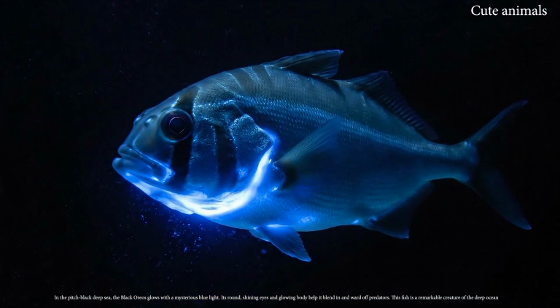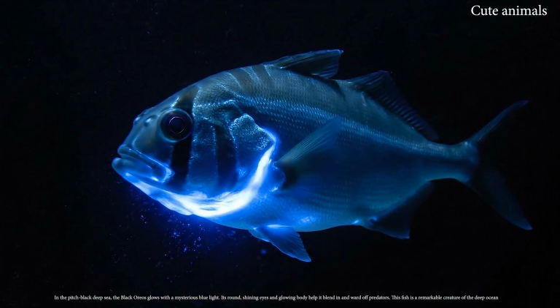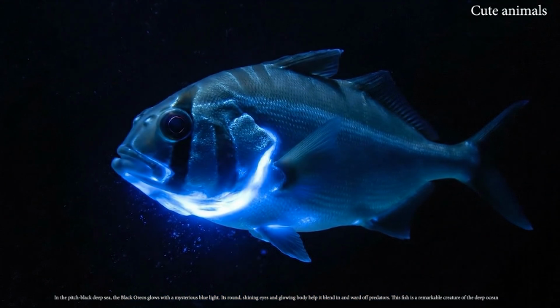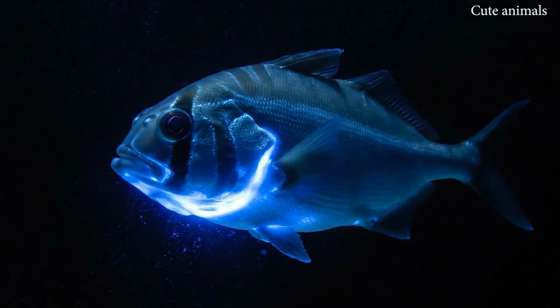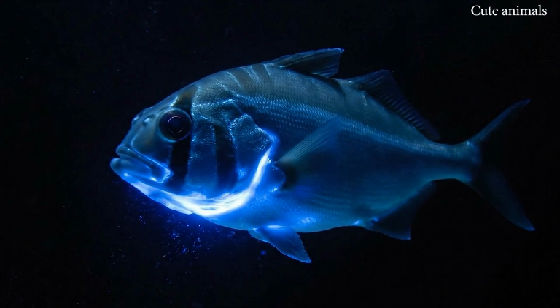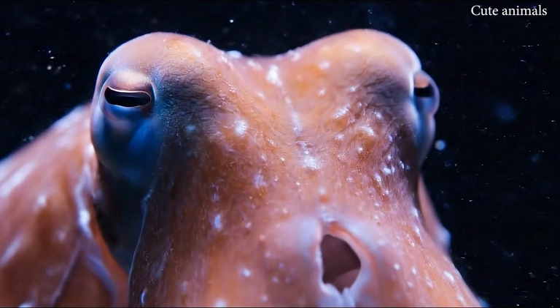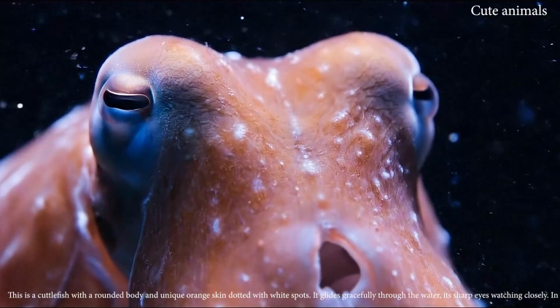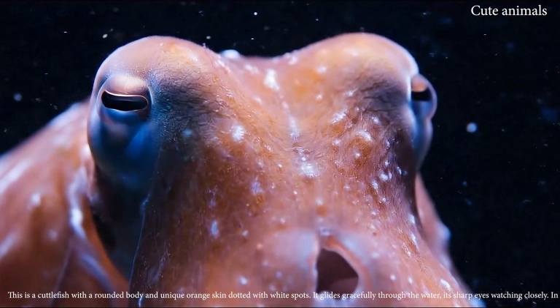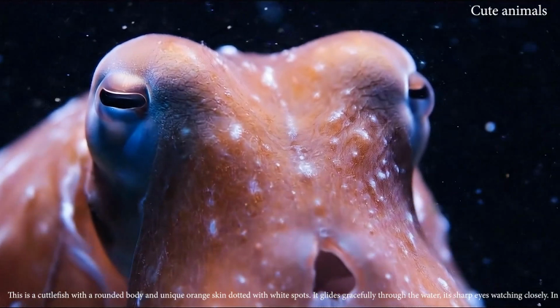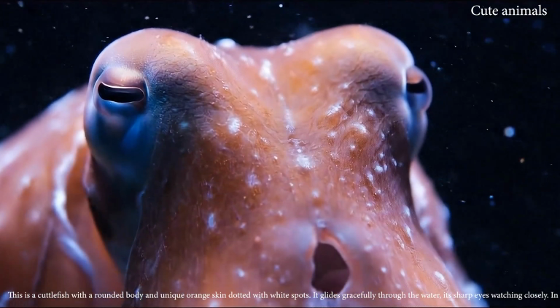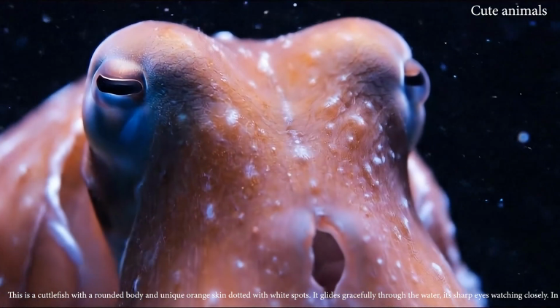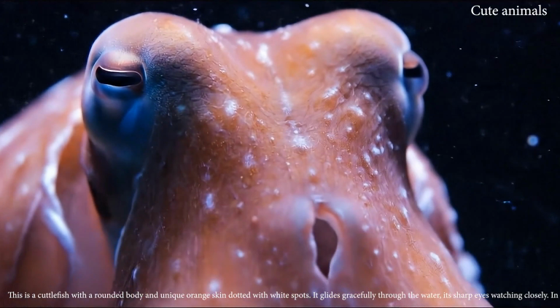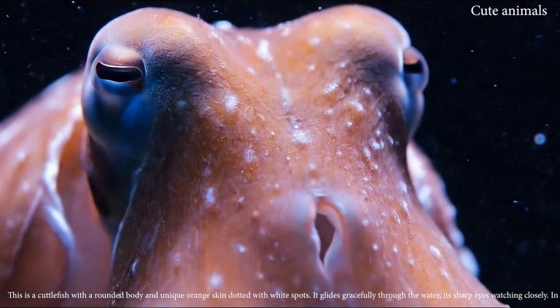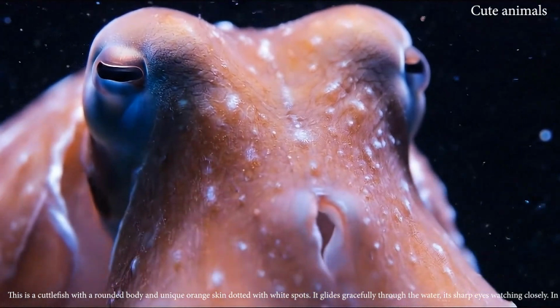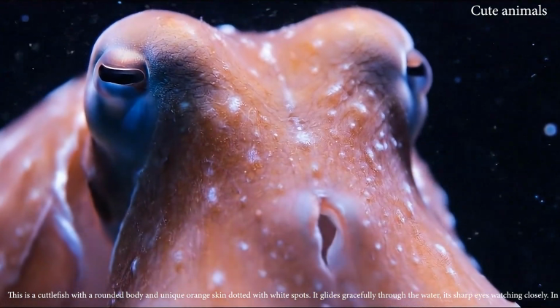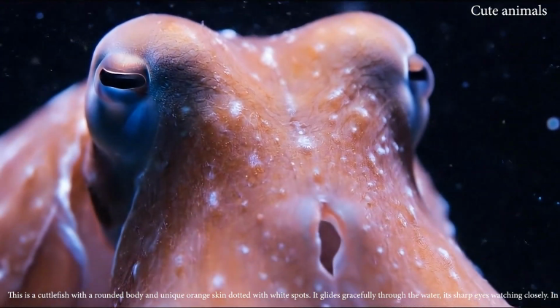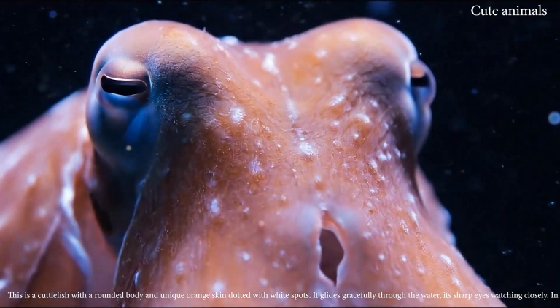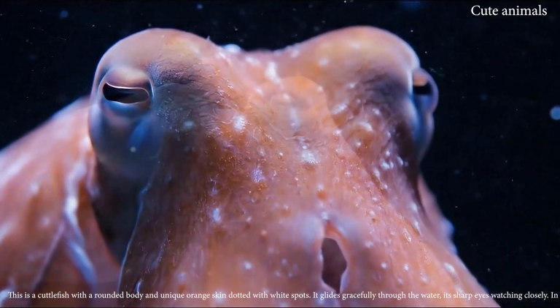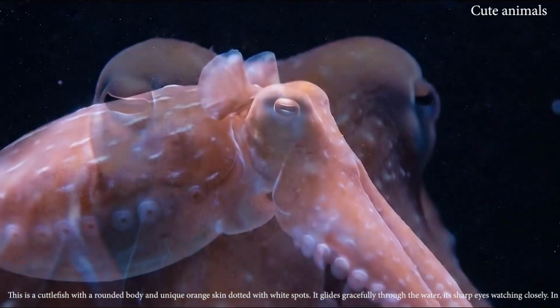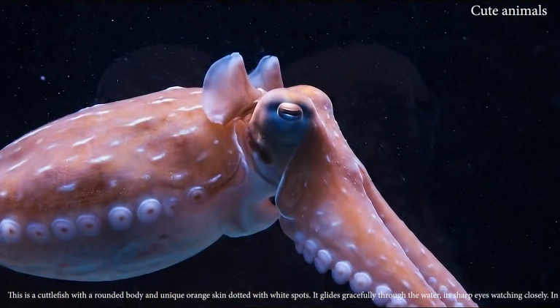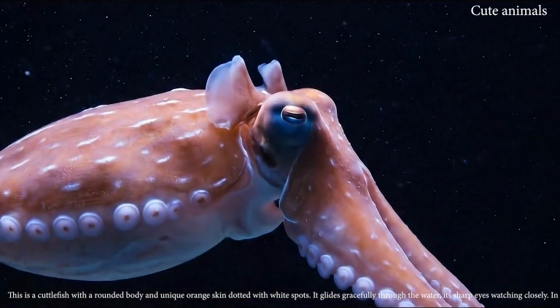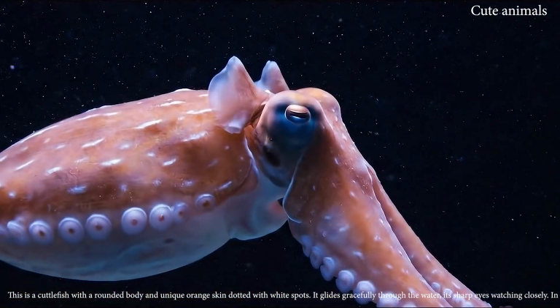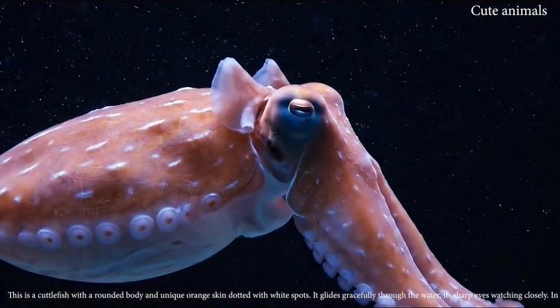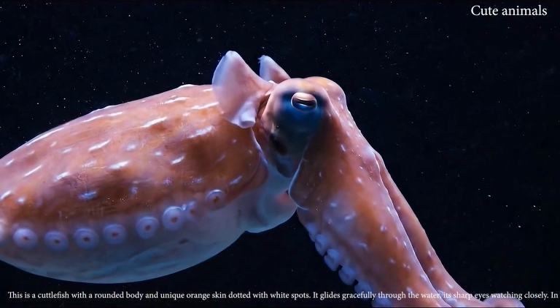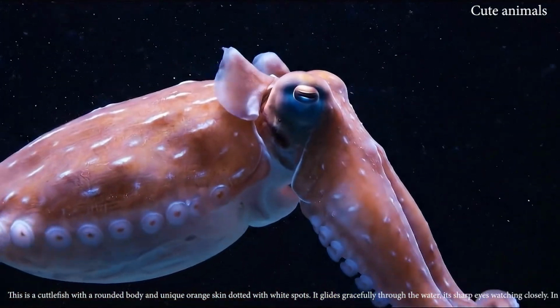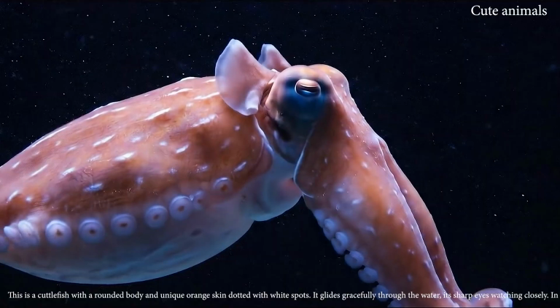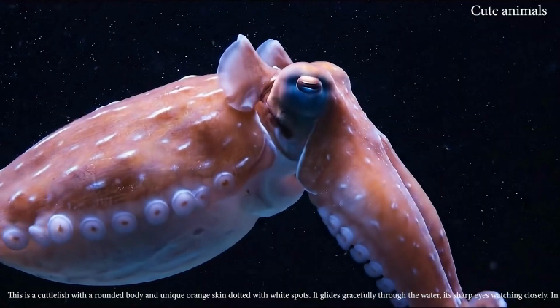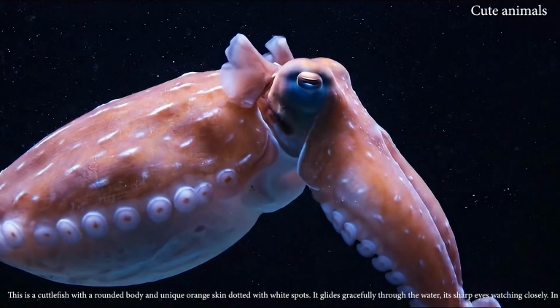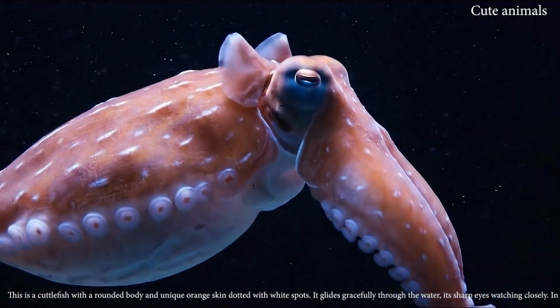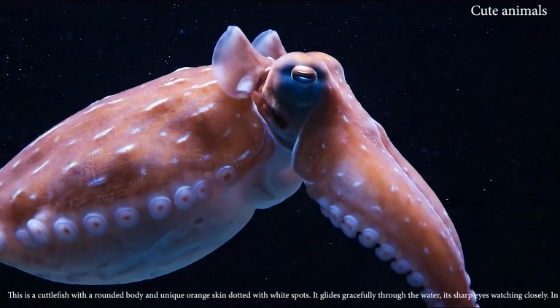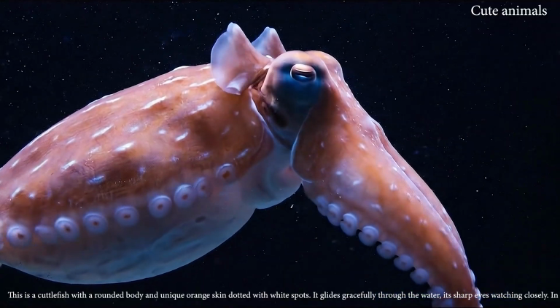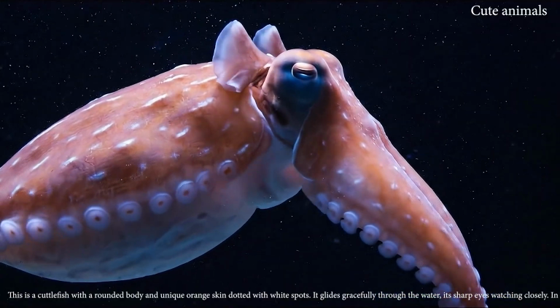This is a cuttlefish, with a rounded body and unique orange skin dotted with white spots.